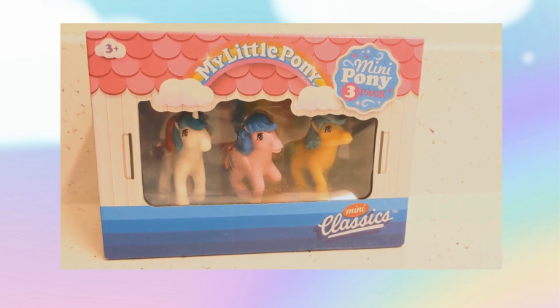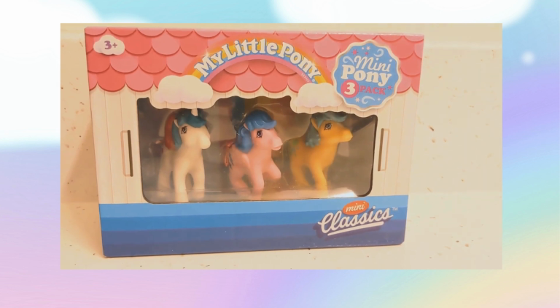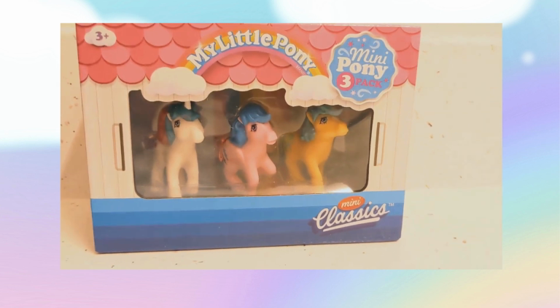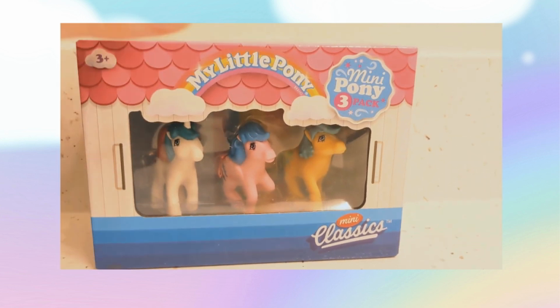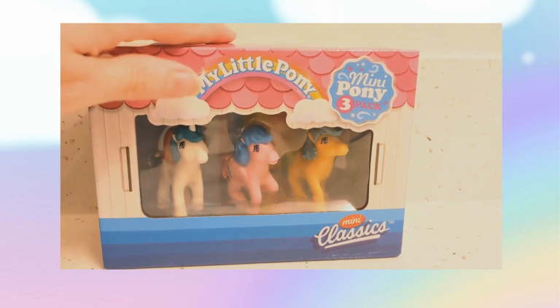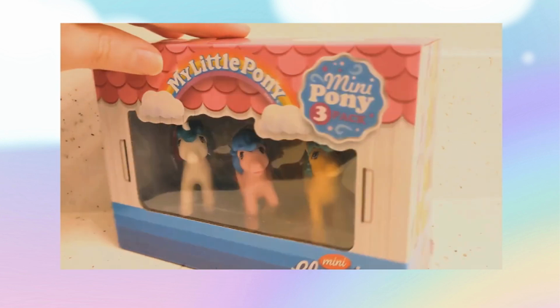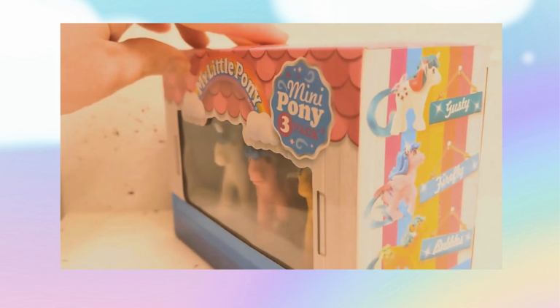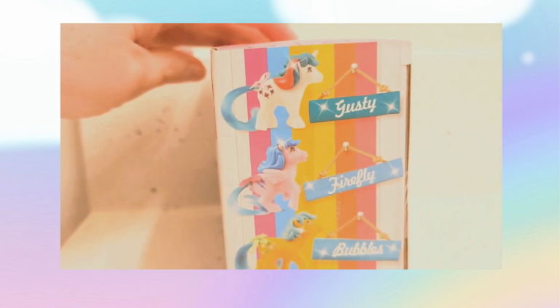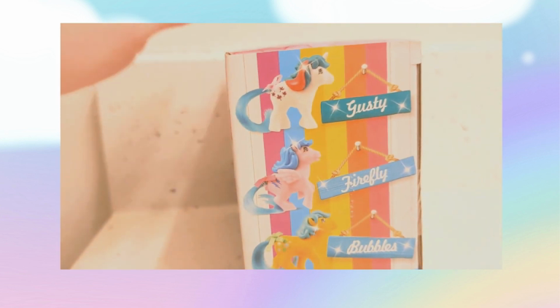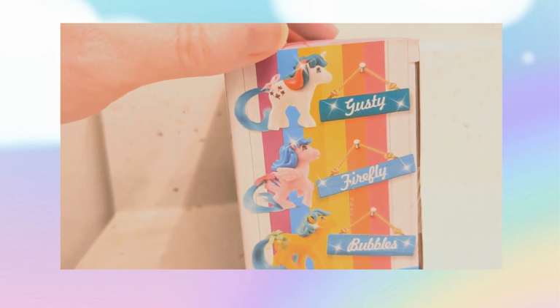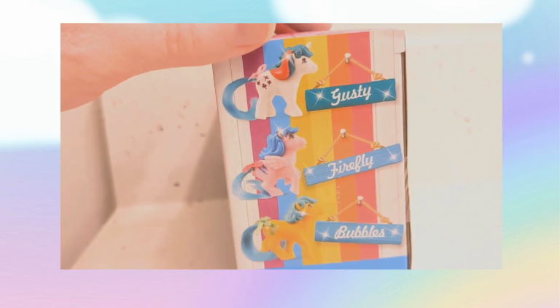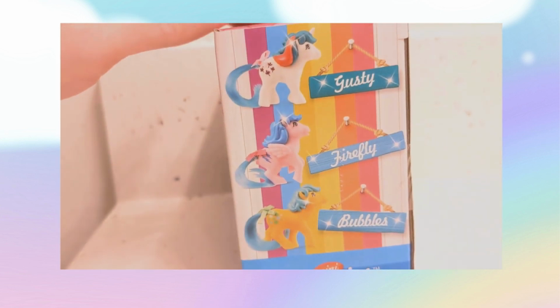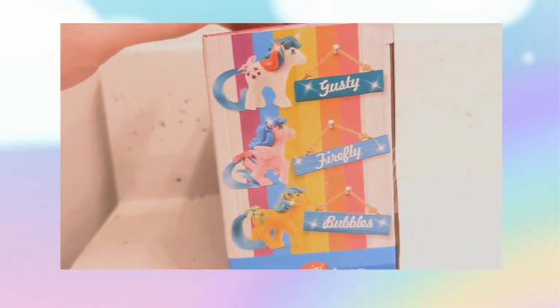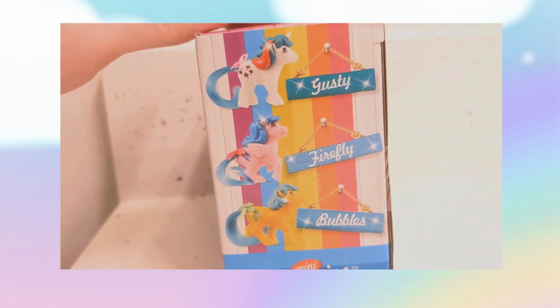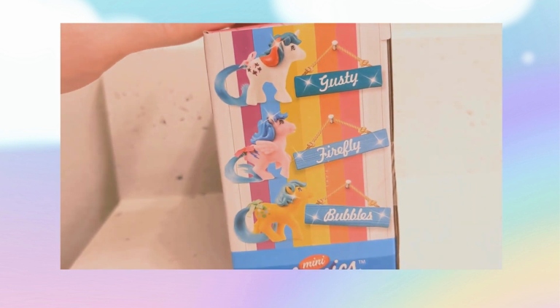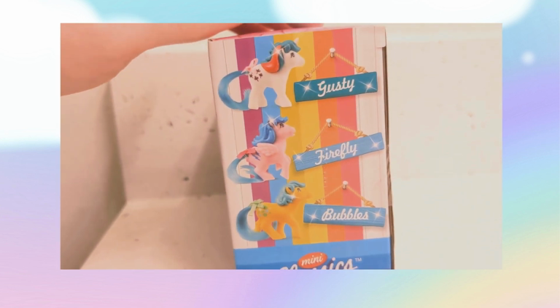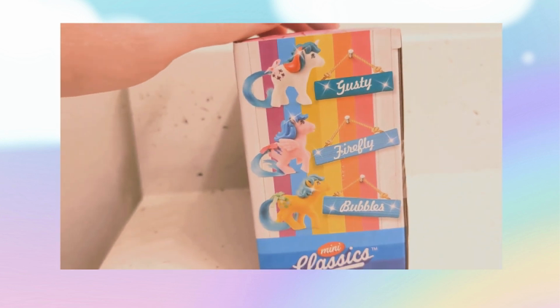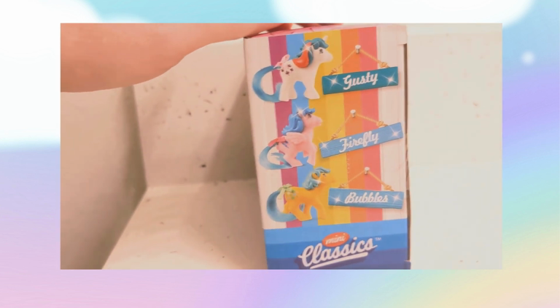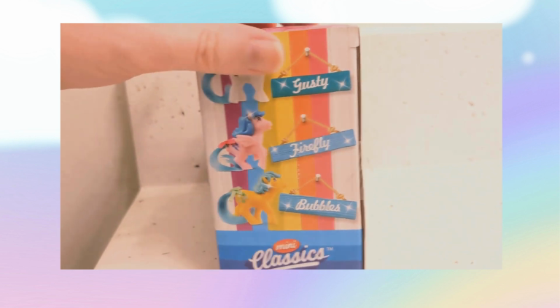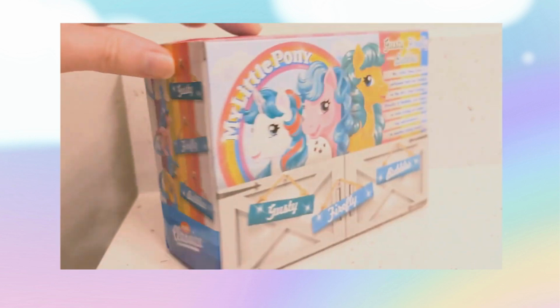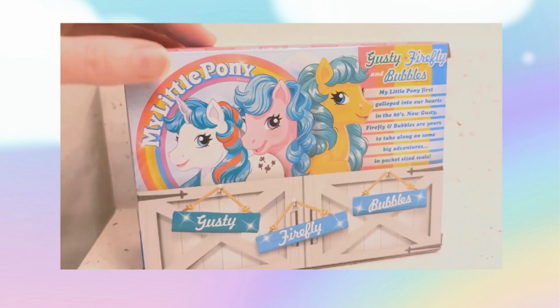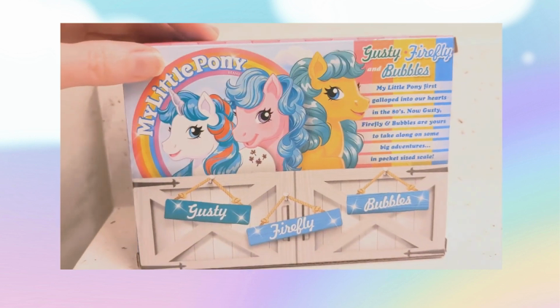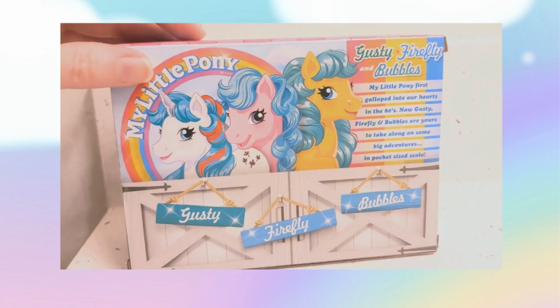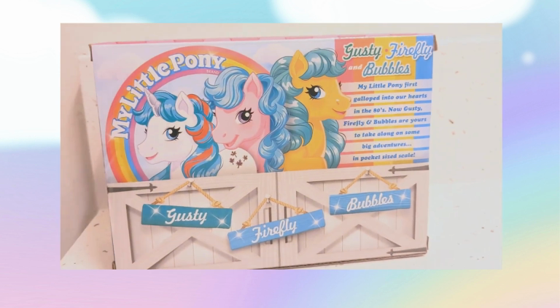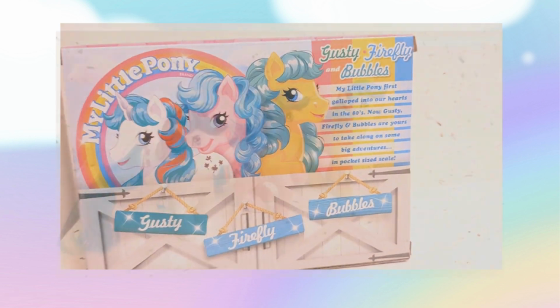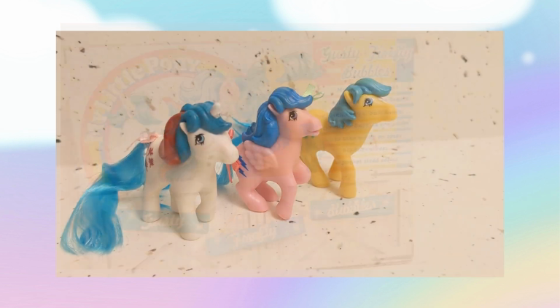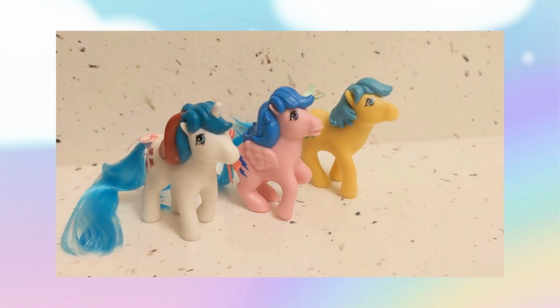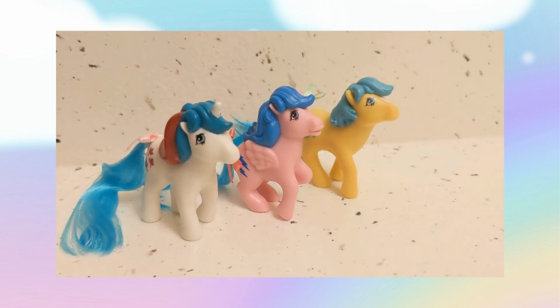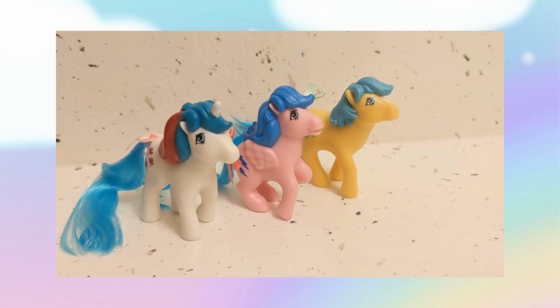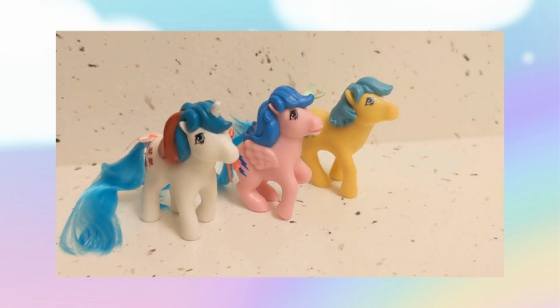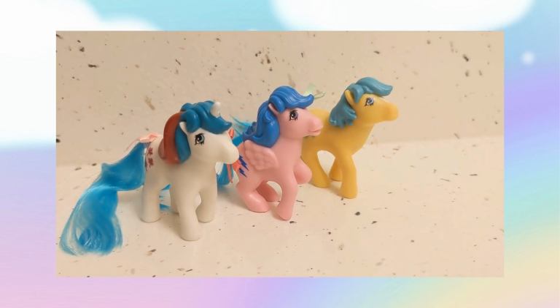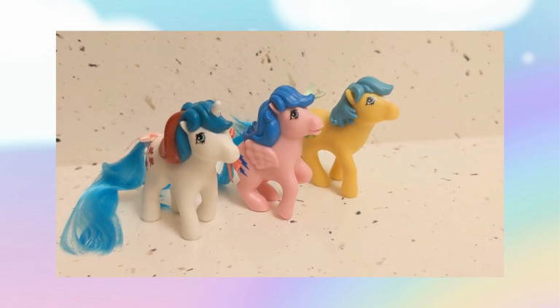There's Gusty, Firefly, and Bubbles that you can get in this set. These are three of the G1 ponies. So we've got them out here from their box. Let's look at each.